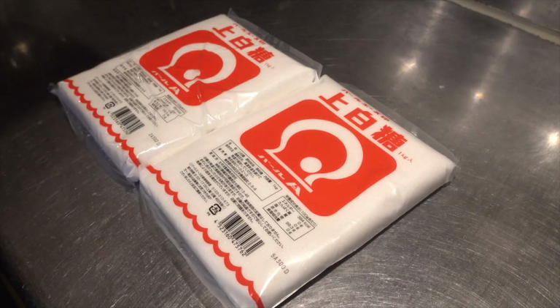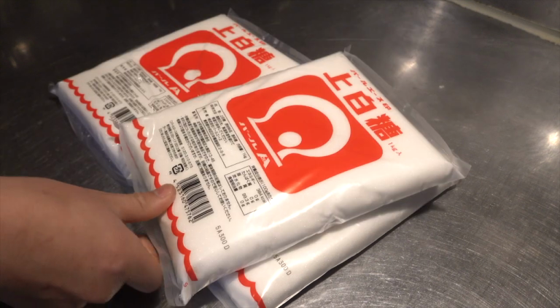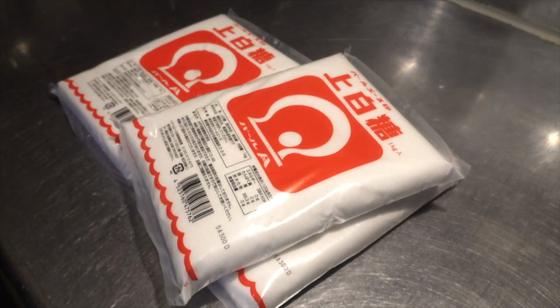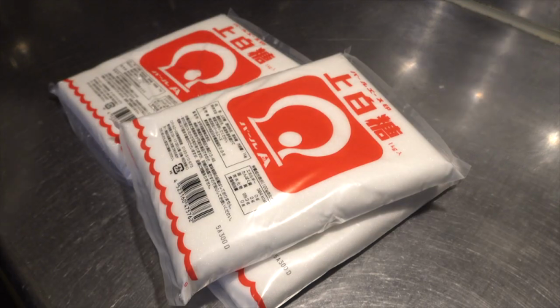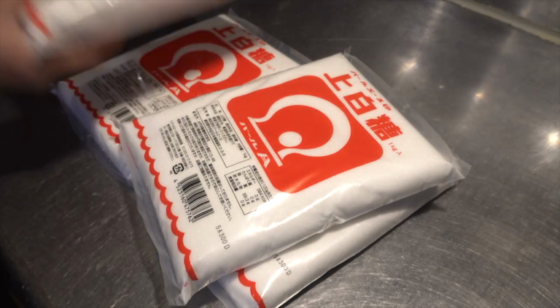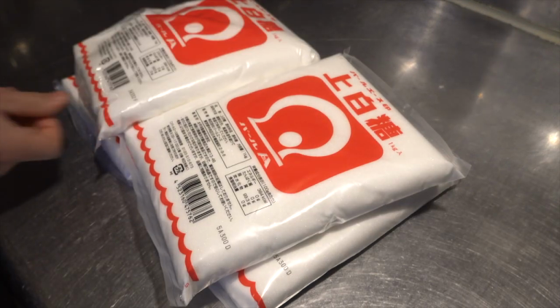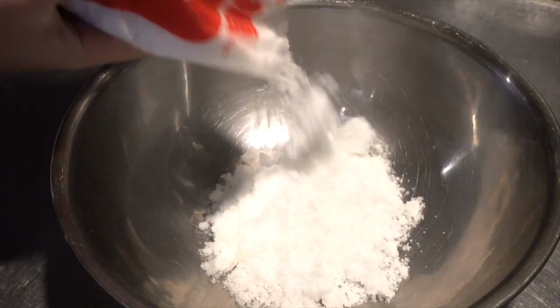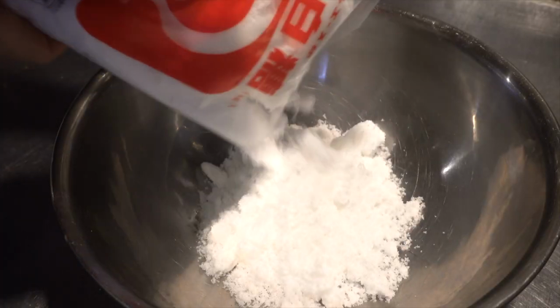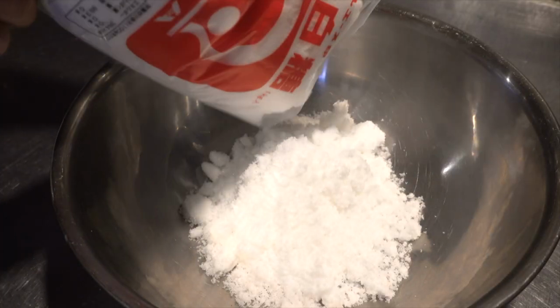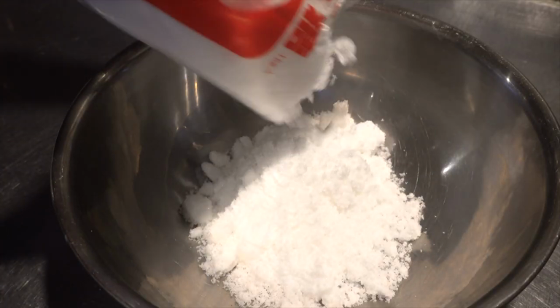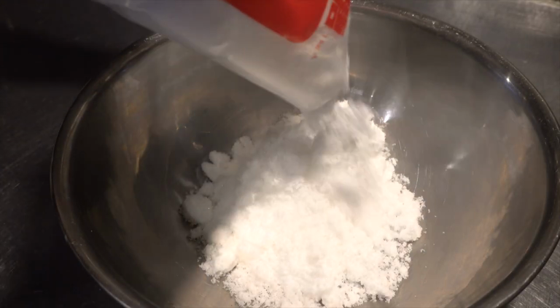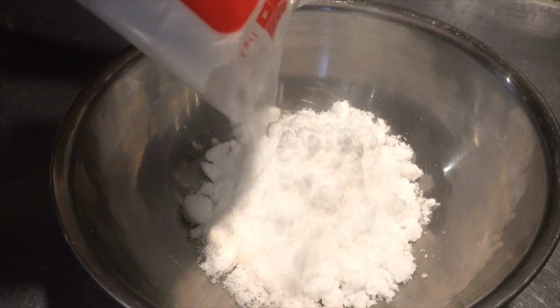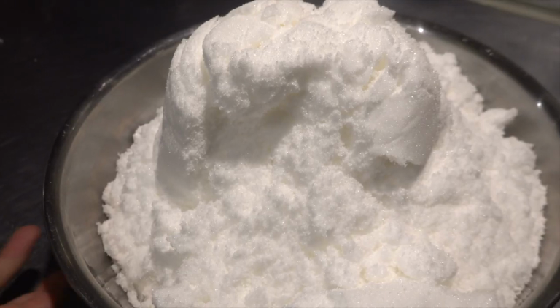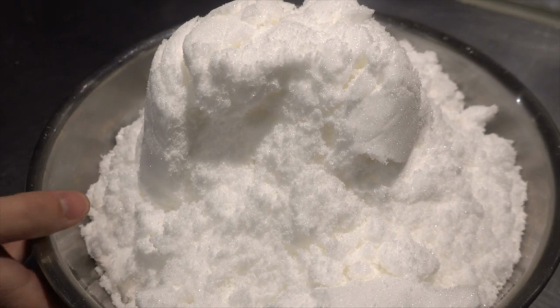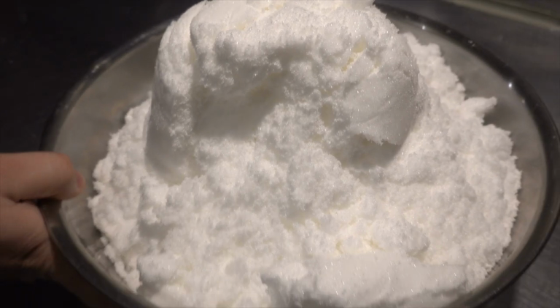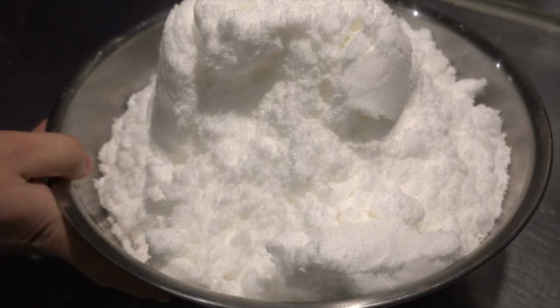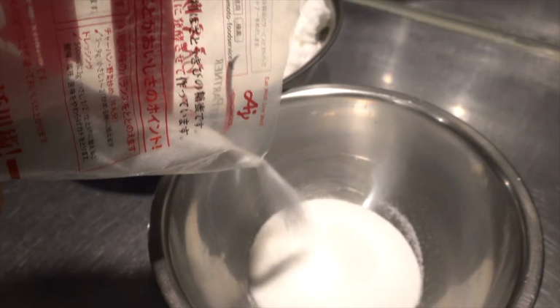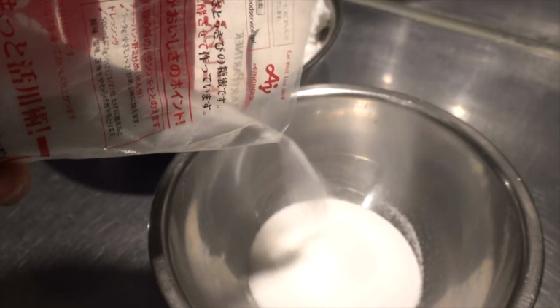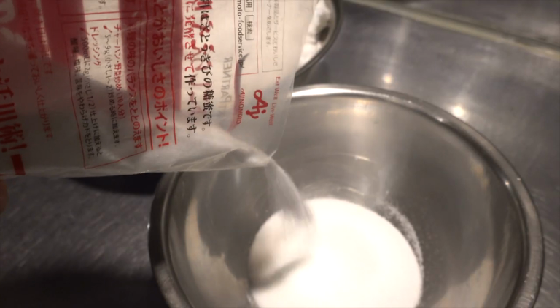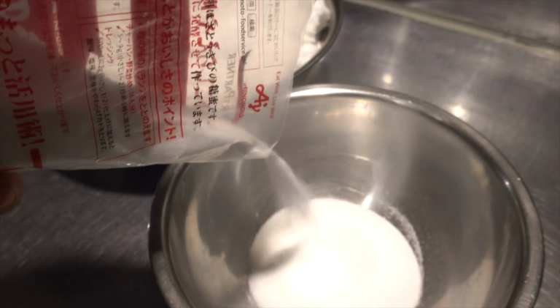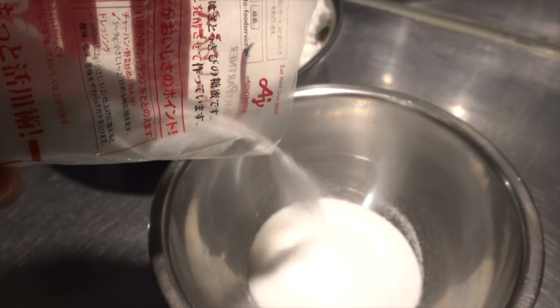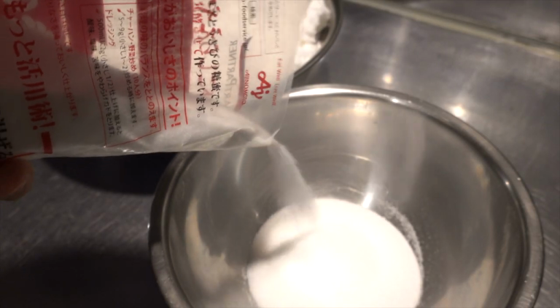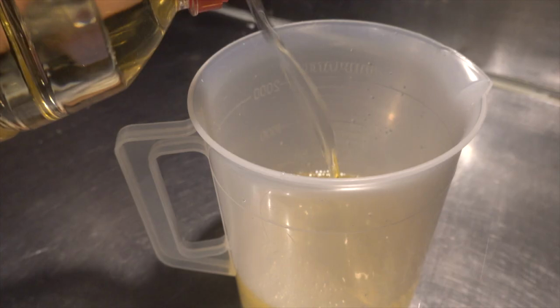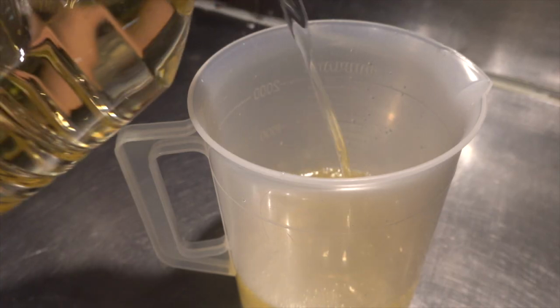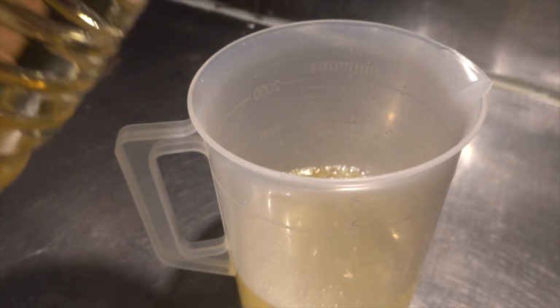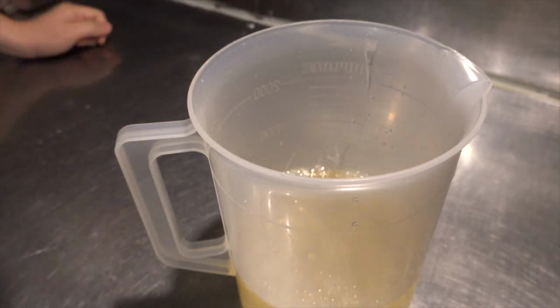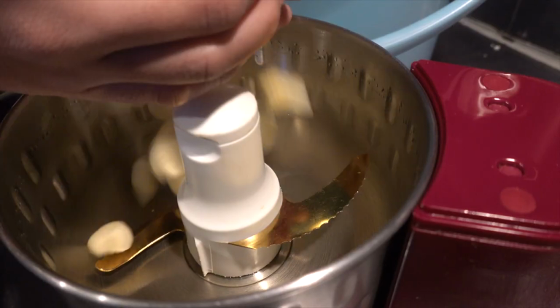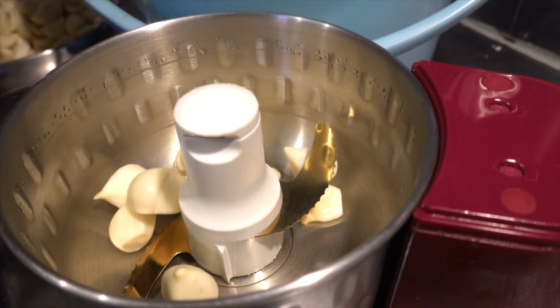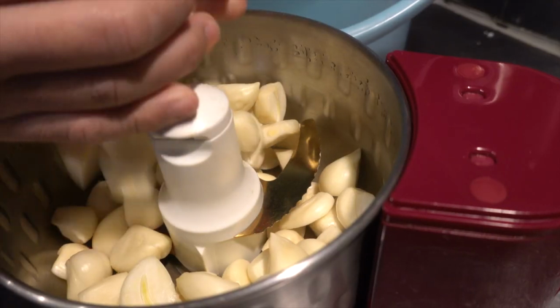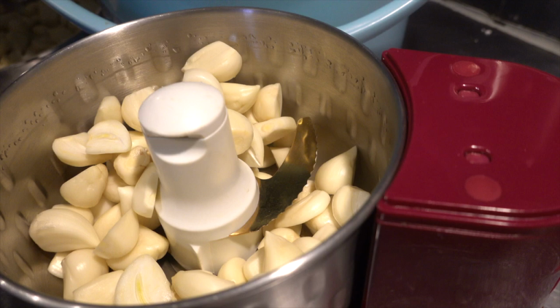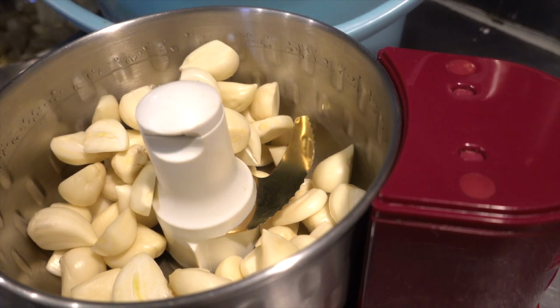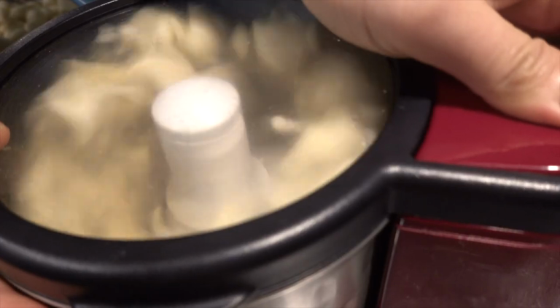Next, let's prepare the seasonings. Here is sugar — we use white sugar, and we use a lot. Umami seasonings to adjust the taste. Prepare mirin. So we have everything on the kitchen table.